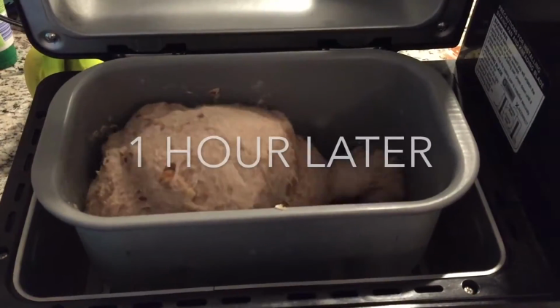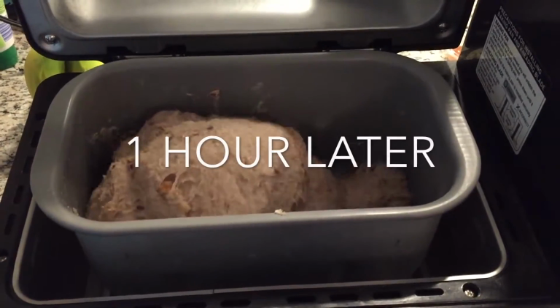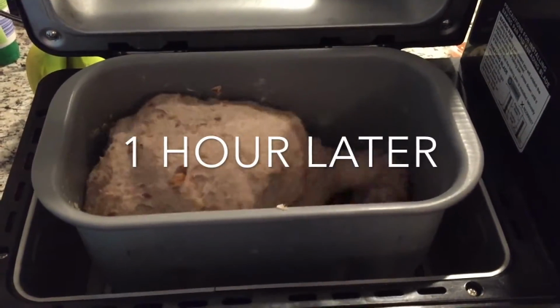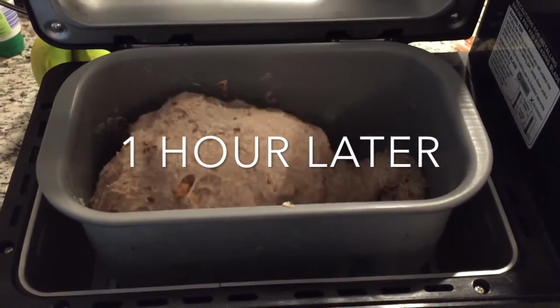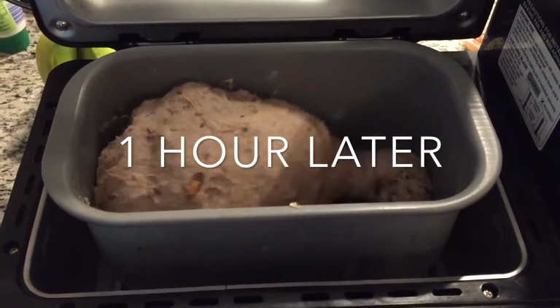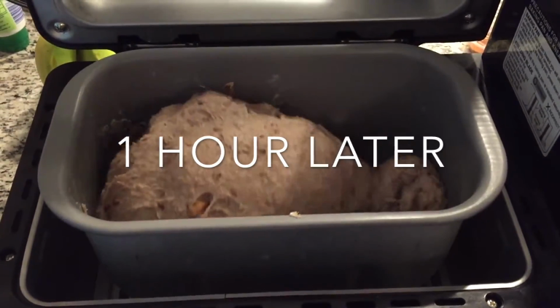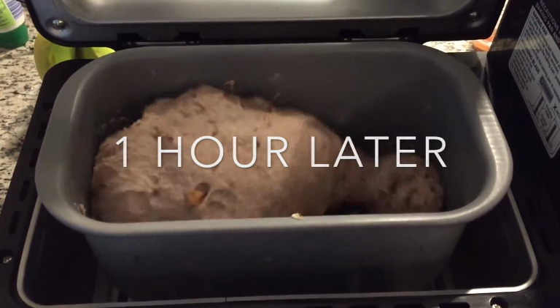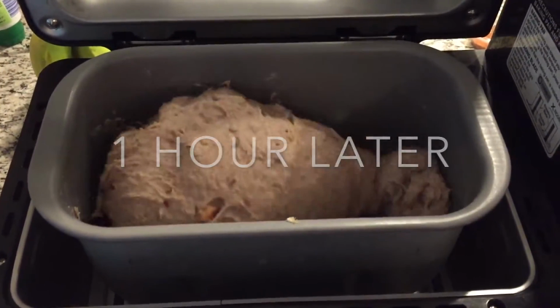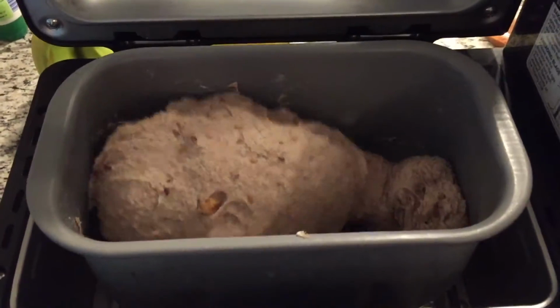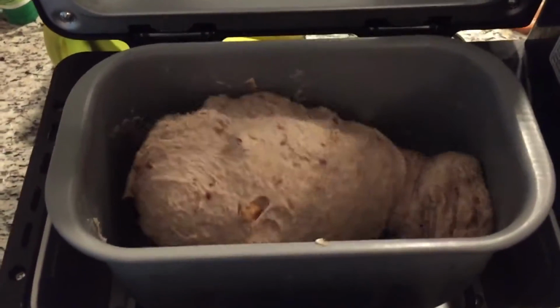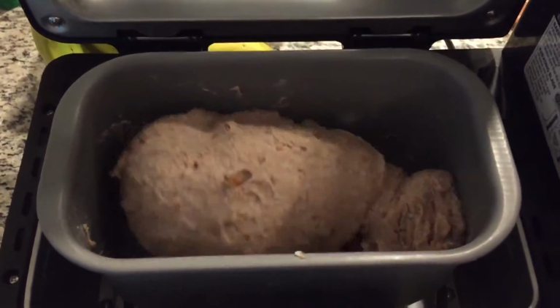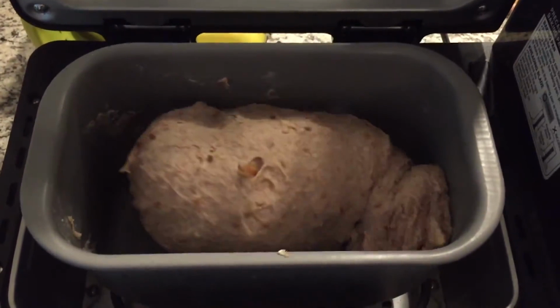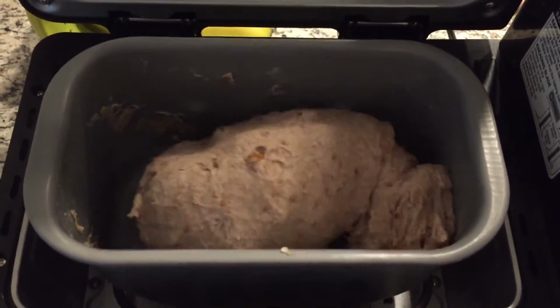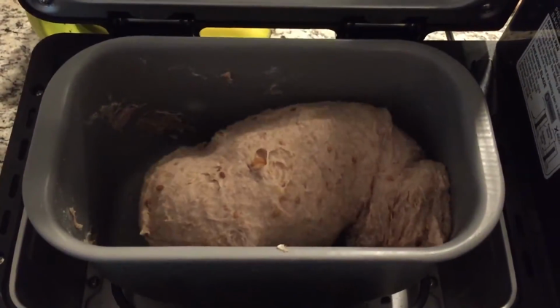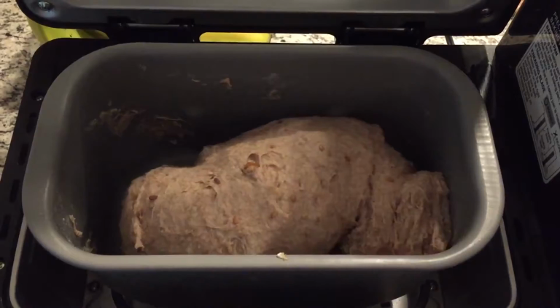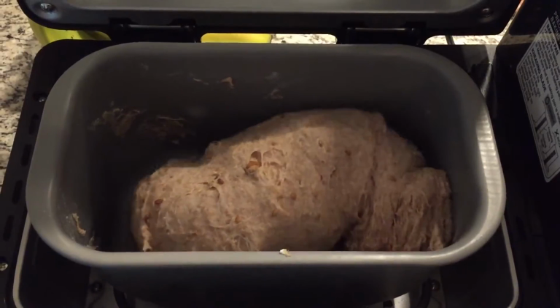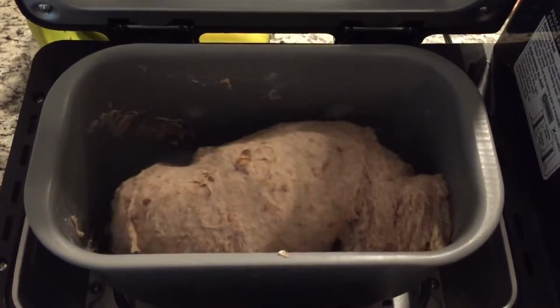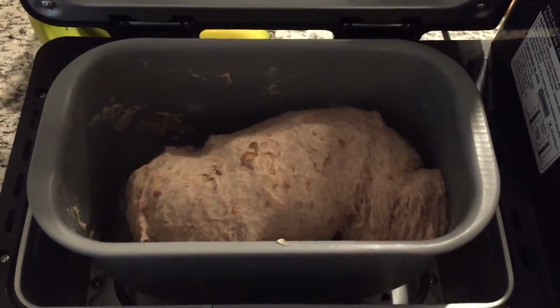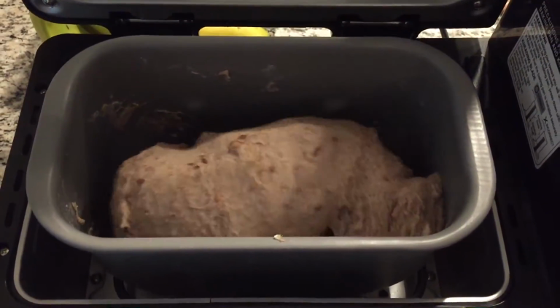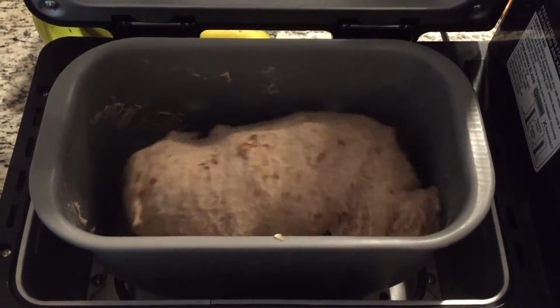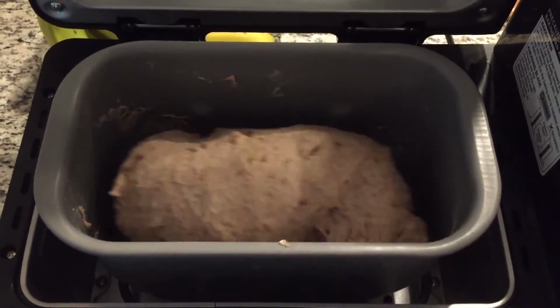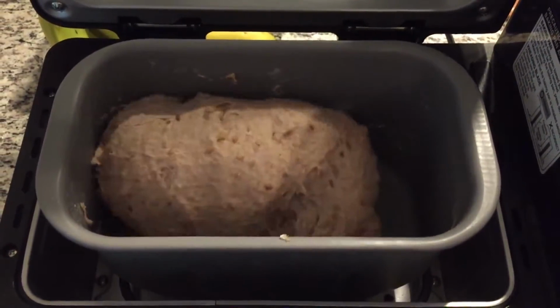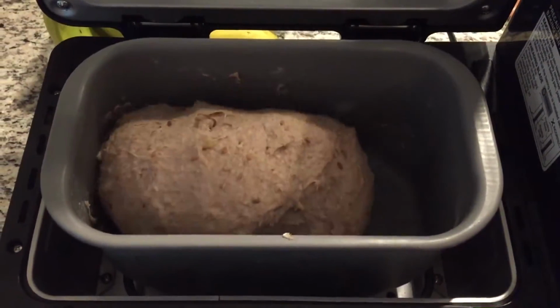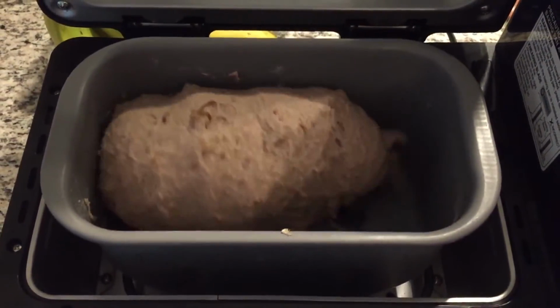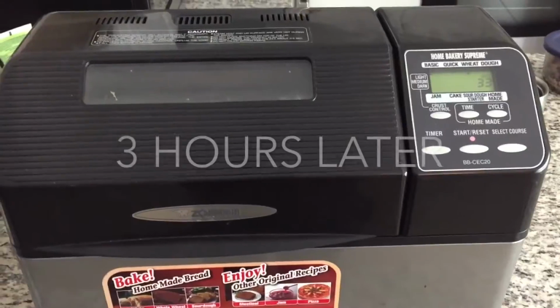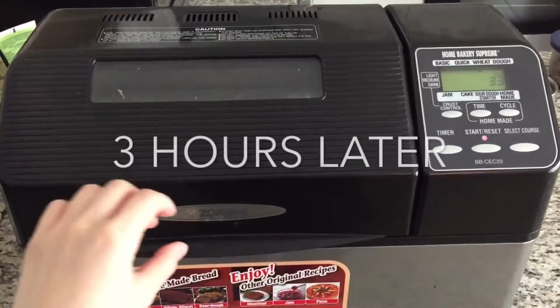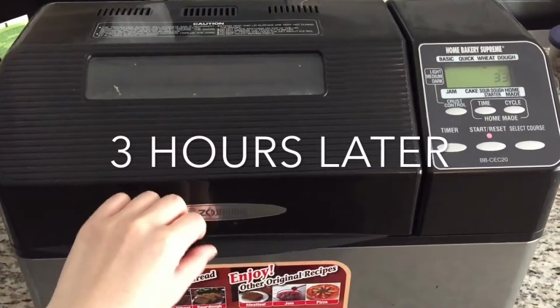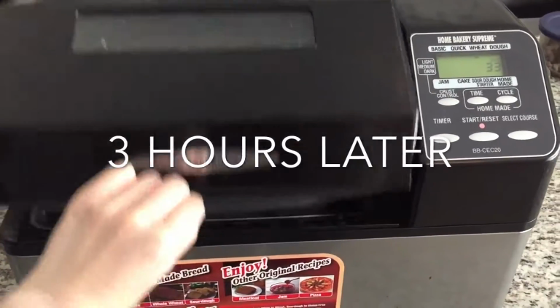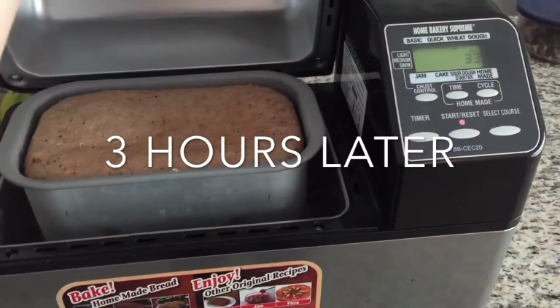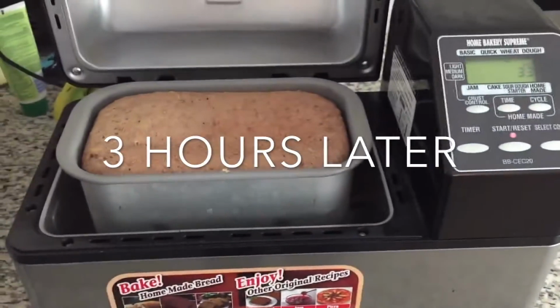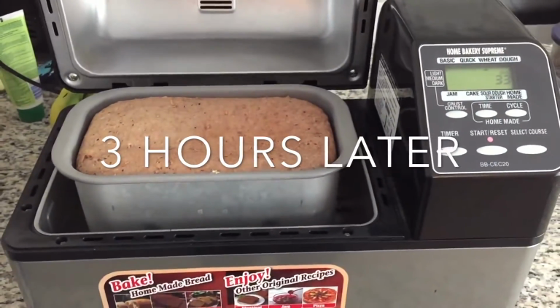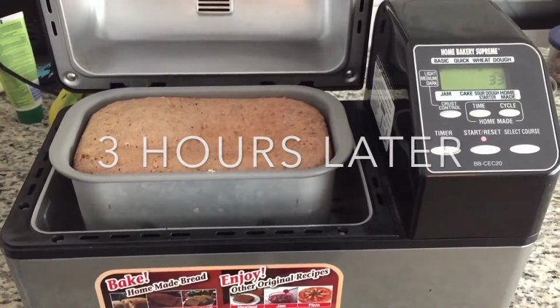This is always my favorite part — I always like to watch it turn. If you haven't made bread by yourself before, this is actually the hardest part of making bread; there's a lot of energy that goes into kneading. This machine does it all for you and three hours later it's all ready.